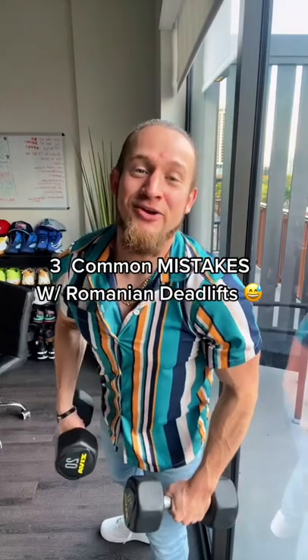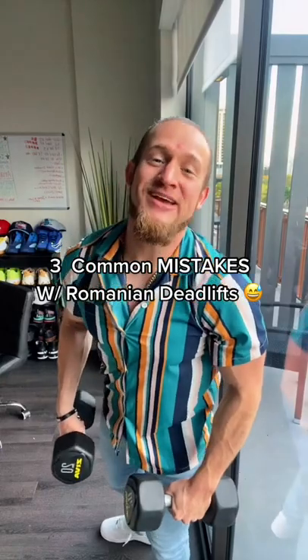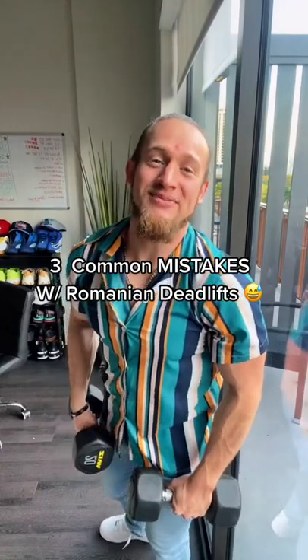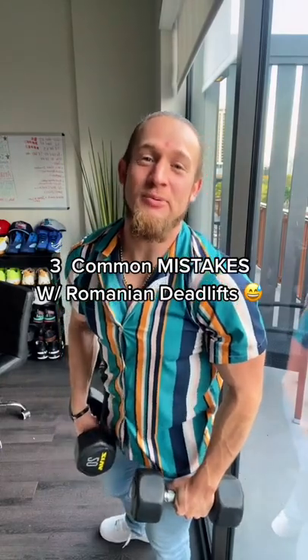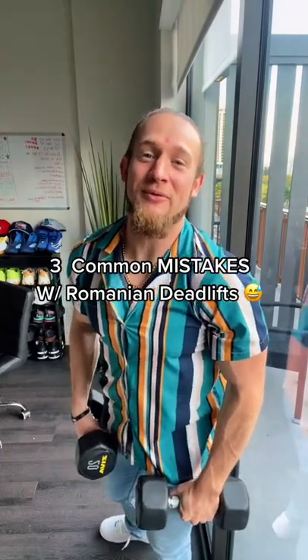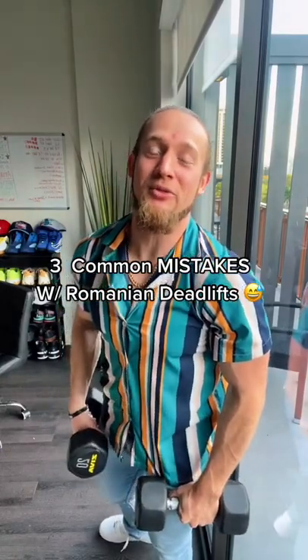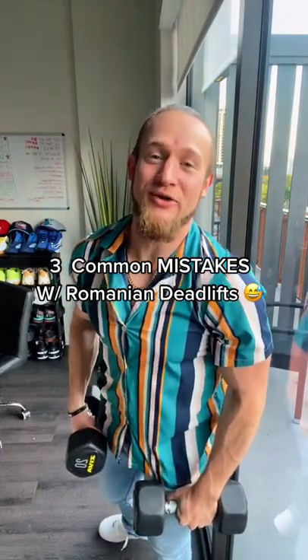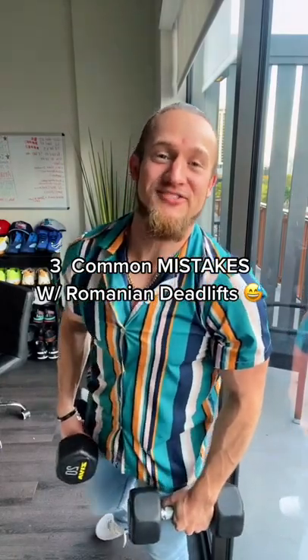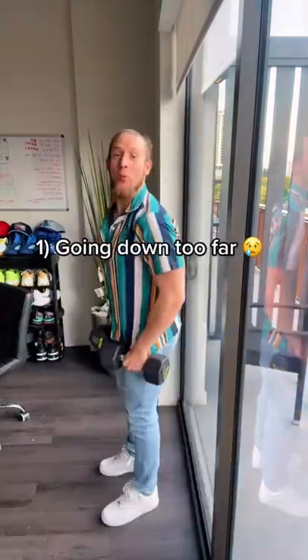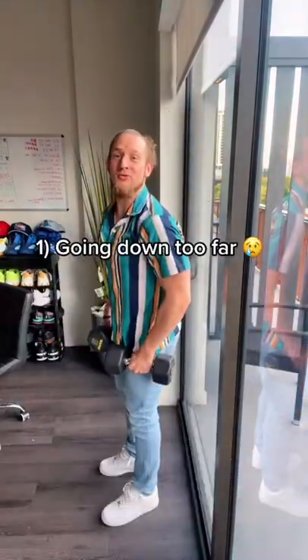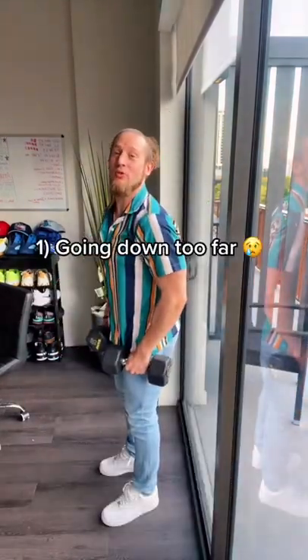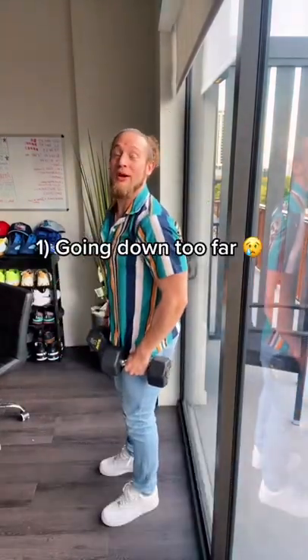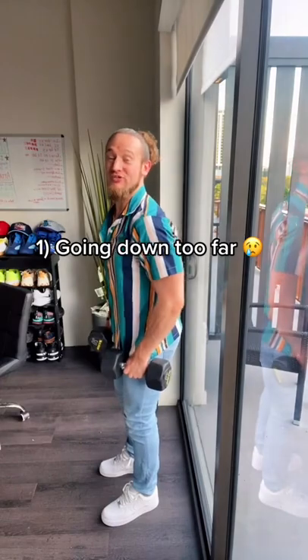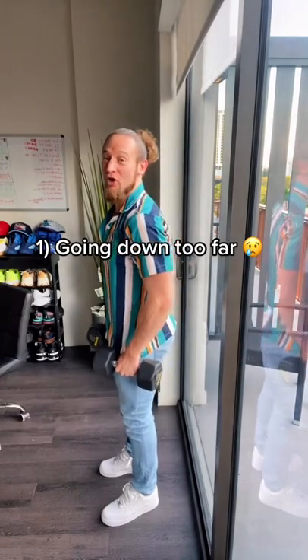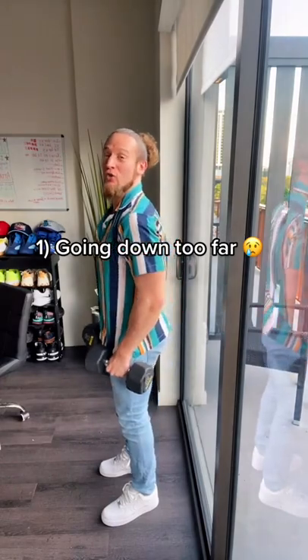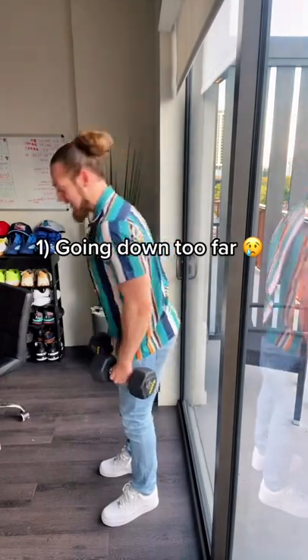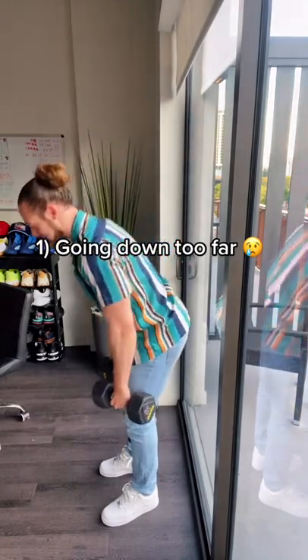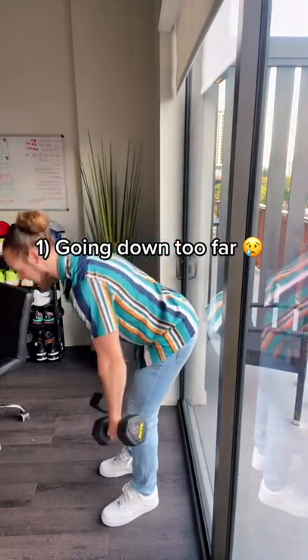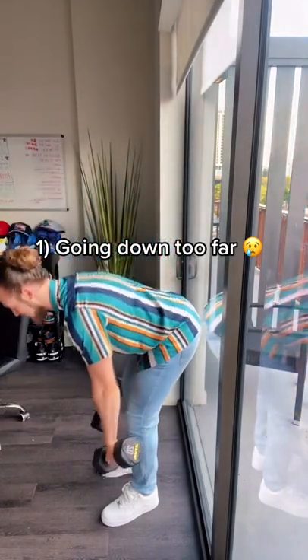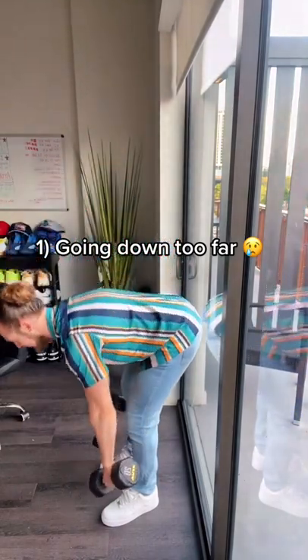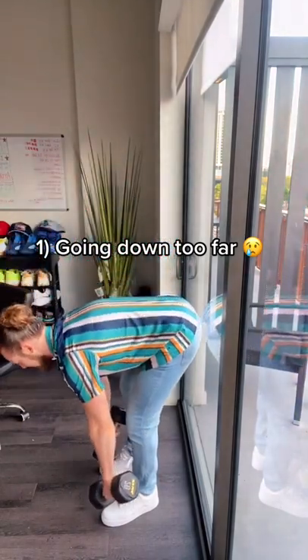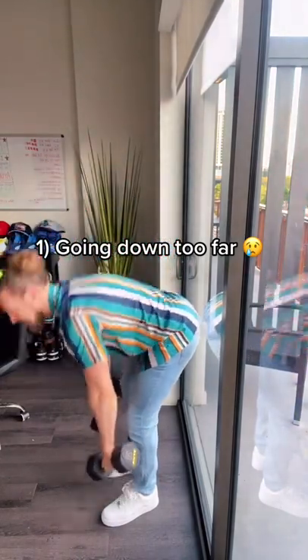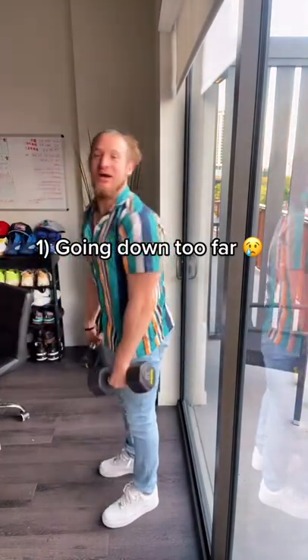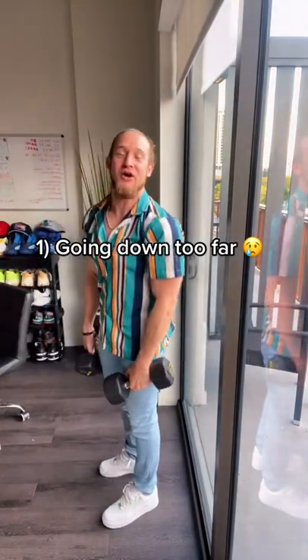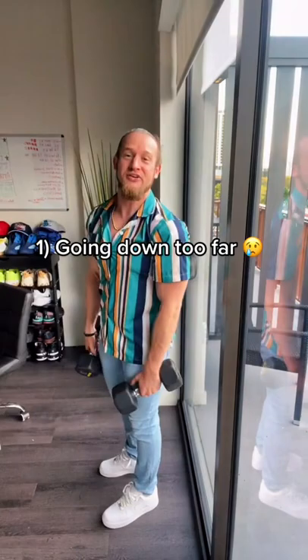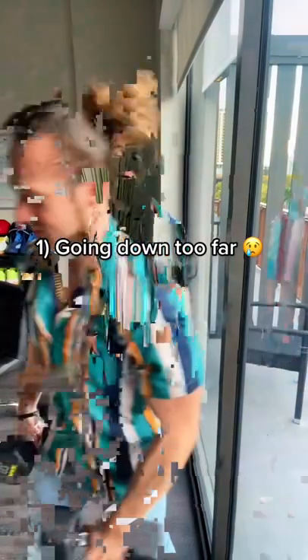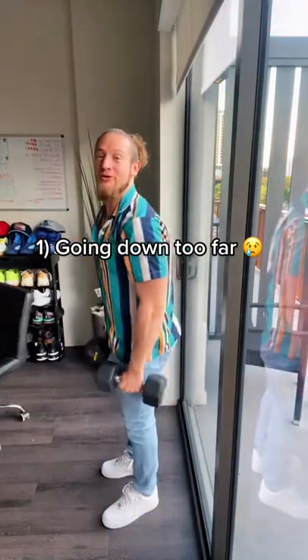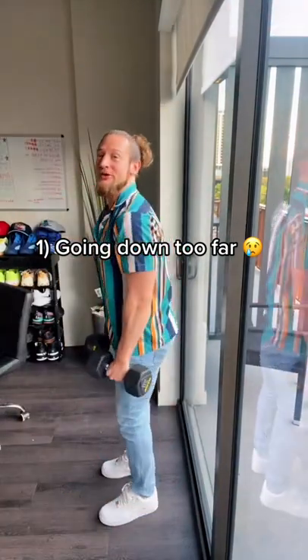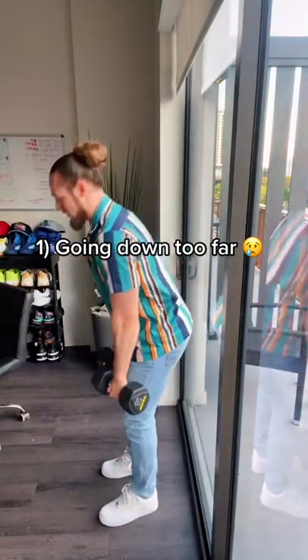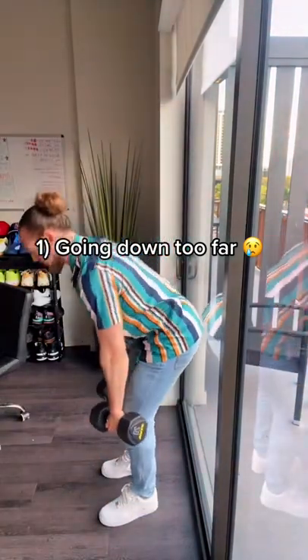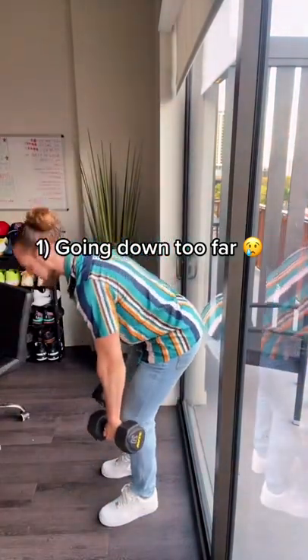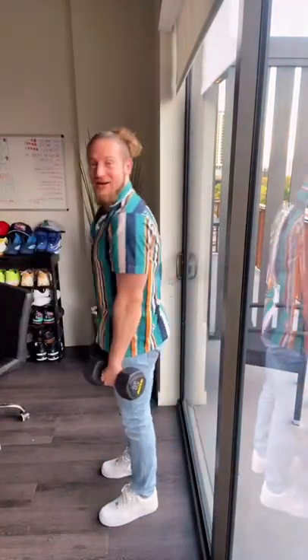Here are three common mistakes people make when they normally do RDLs. One: most people go down way too far on the way down, trying to have the dumbbells touch the floor, when really all you need to do is go right below your knees and back up.